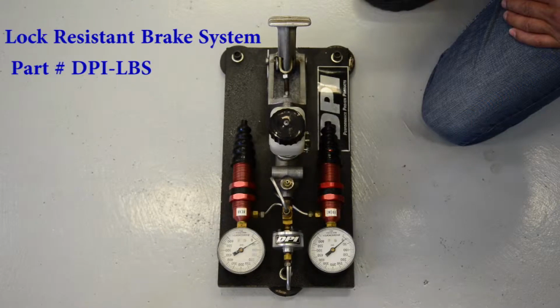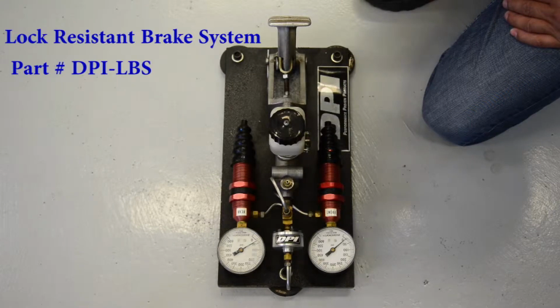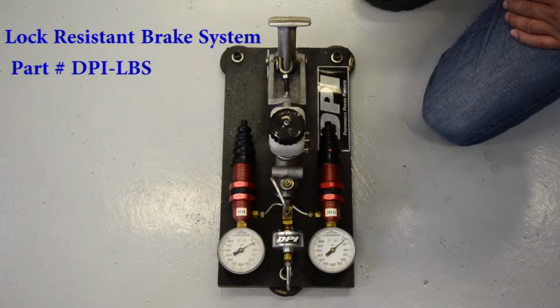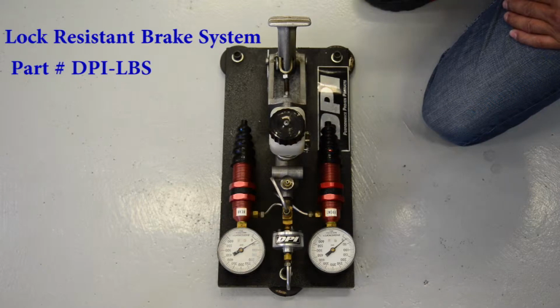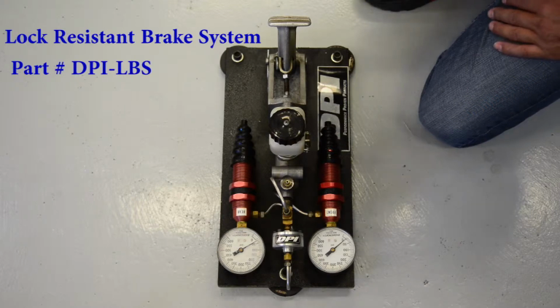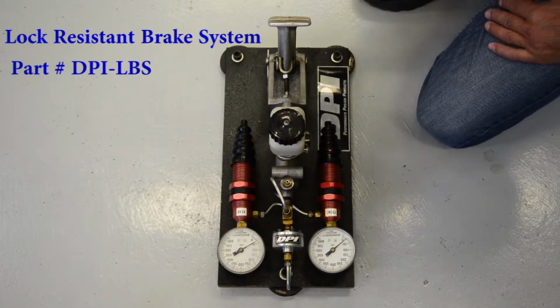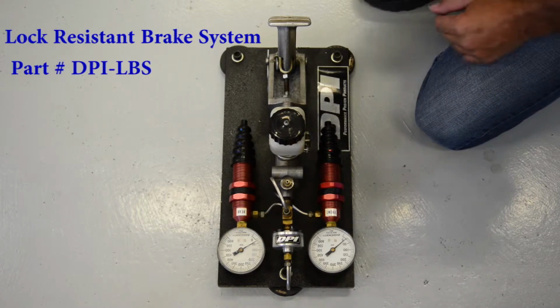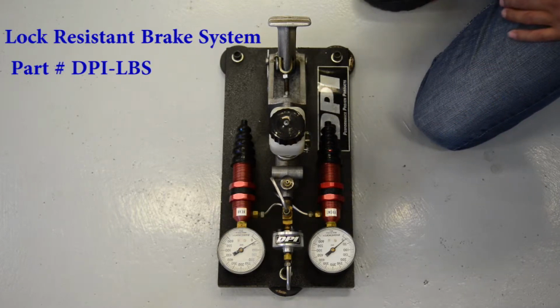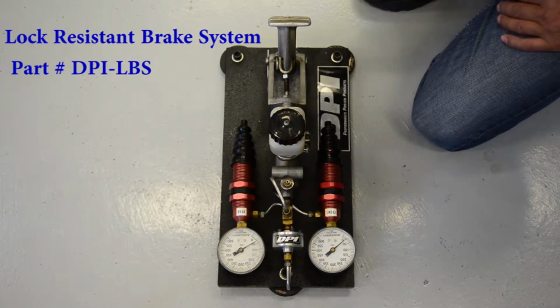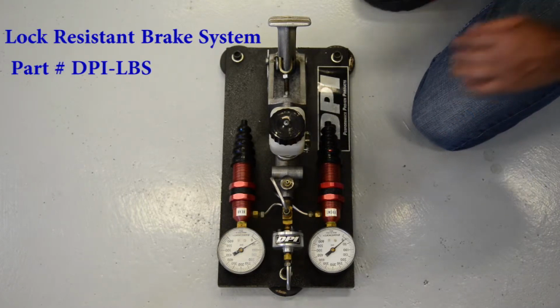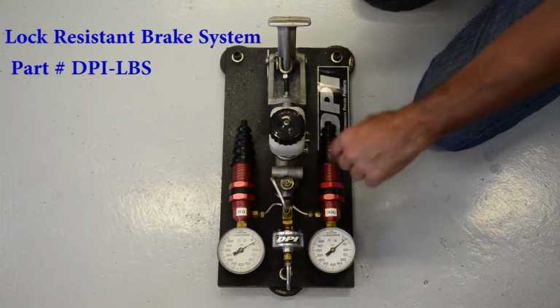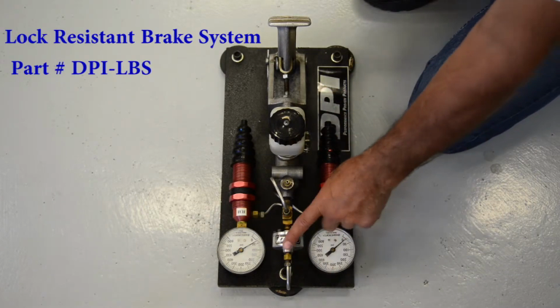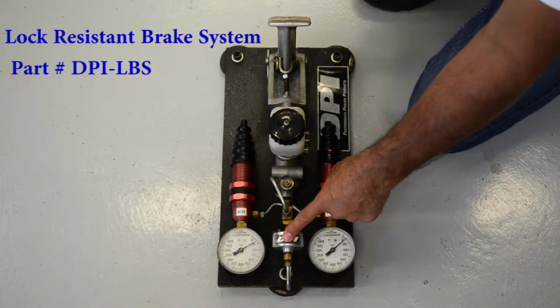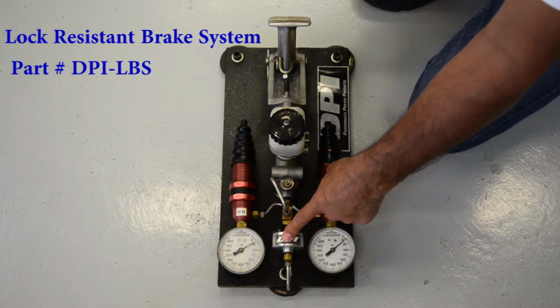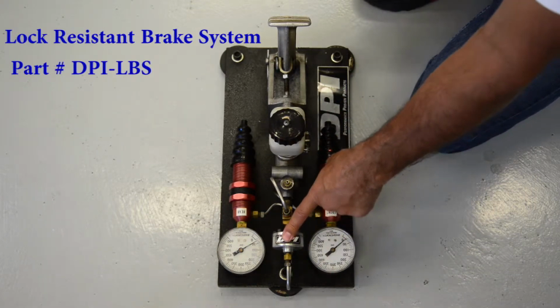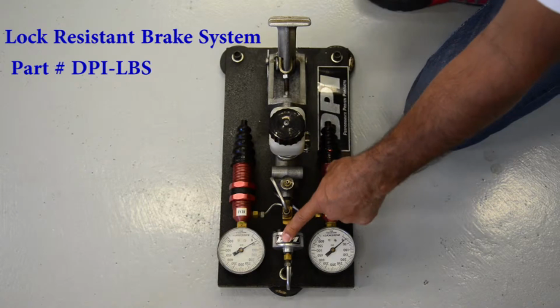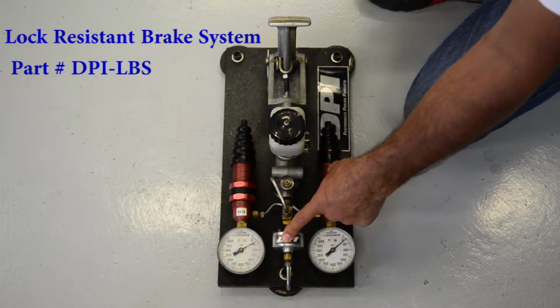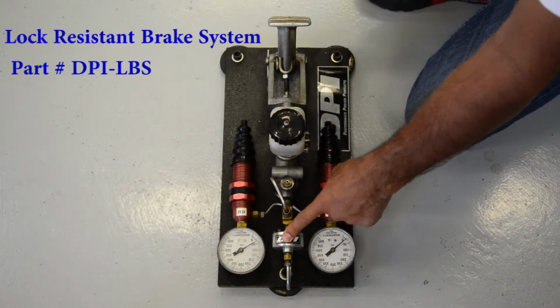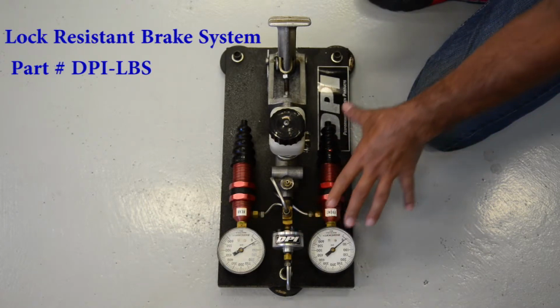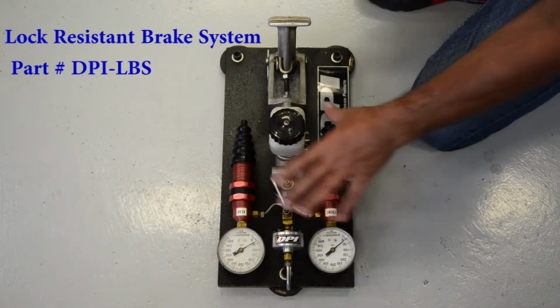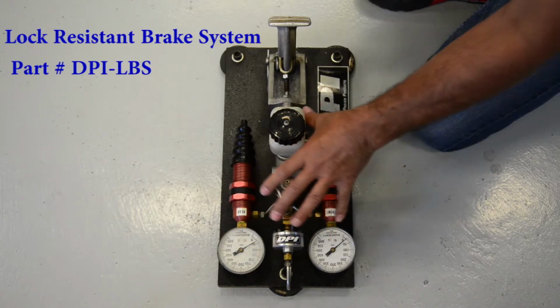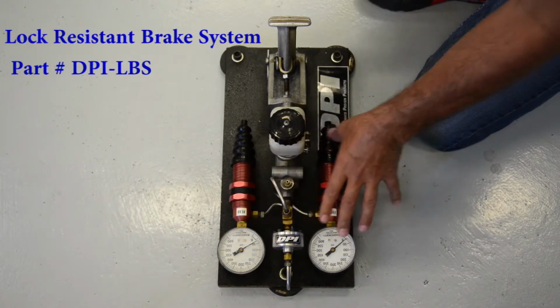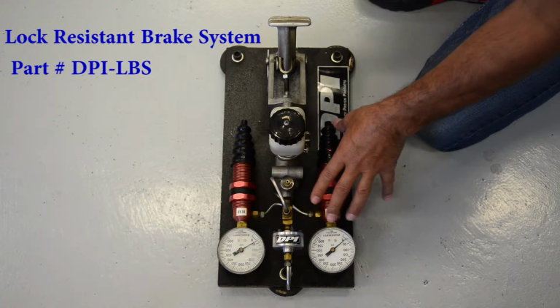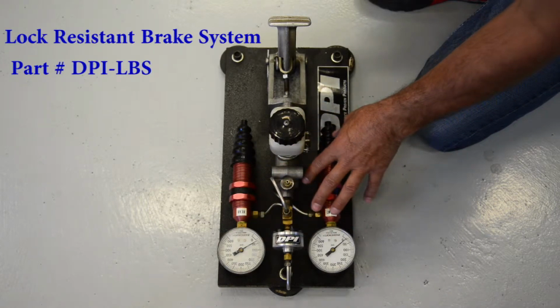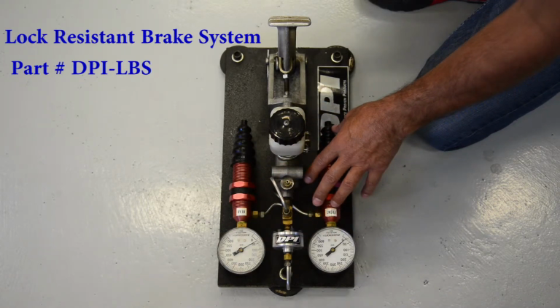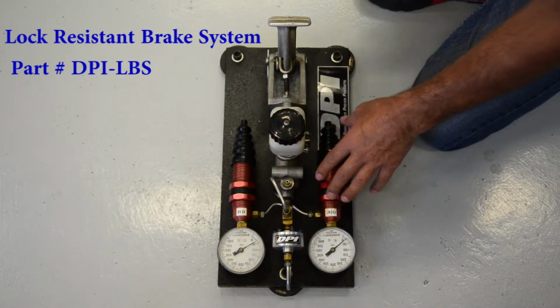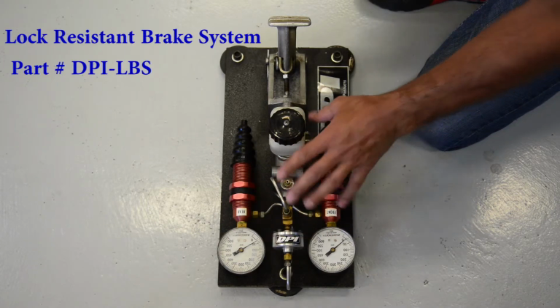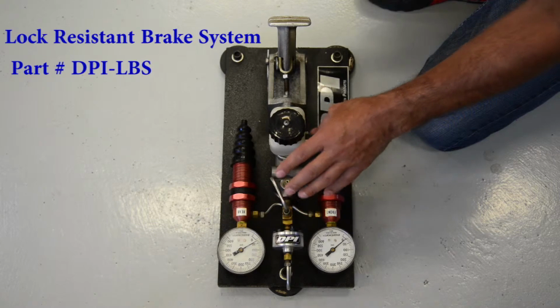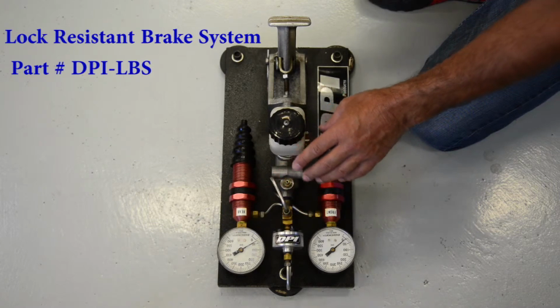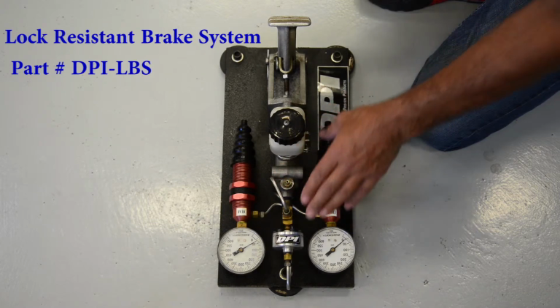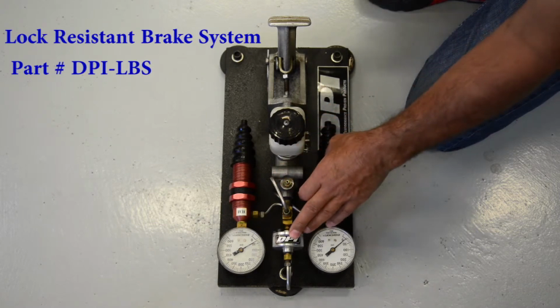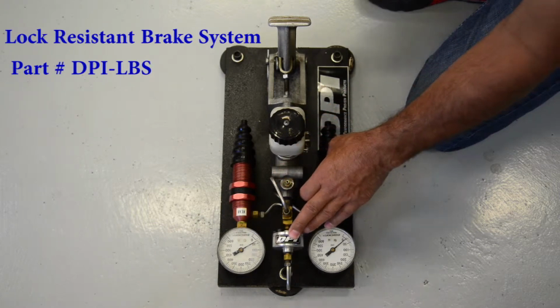Hello, Randy from DPI. Today I'd like to show you our LBS valve, the valve right here. And what we've done, we've made a little testing stand here just to demonstrate how this valve works.